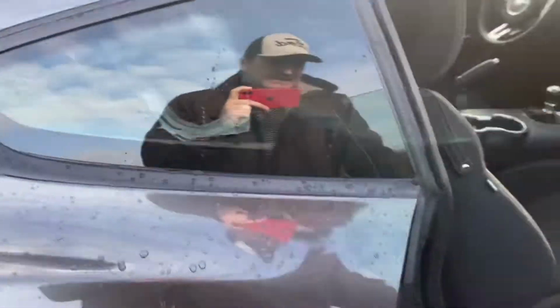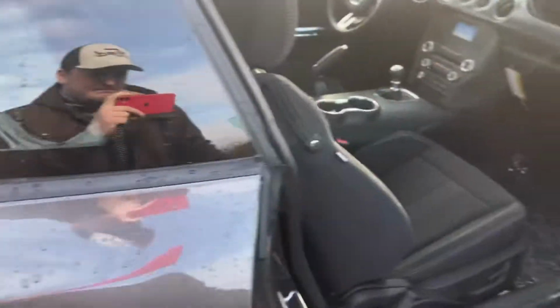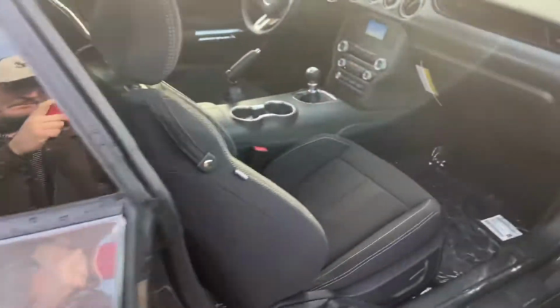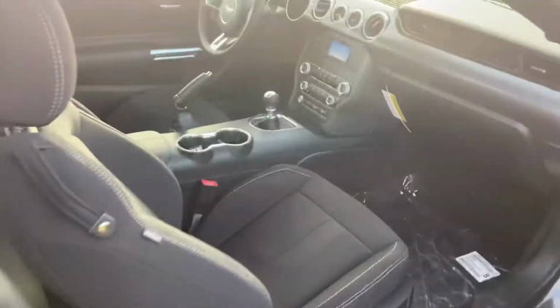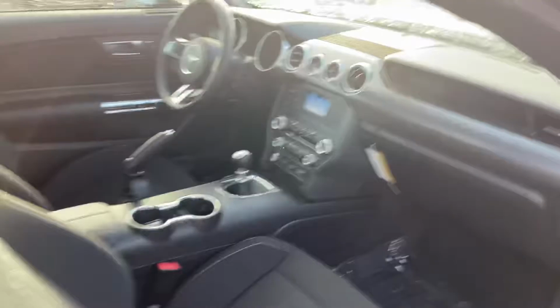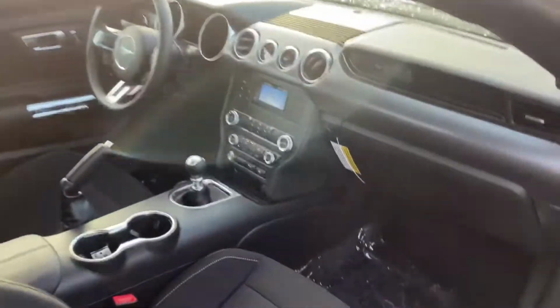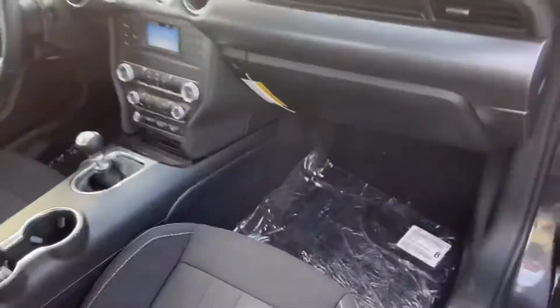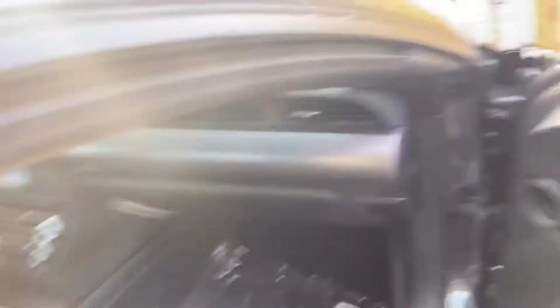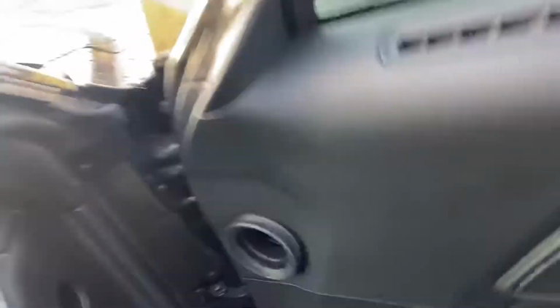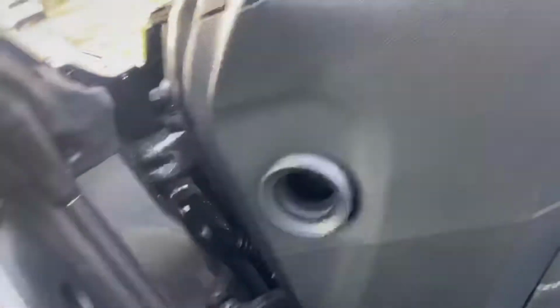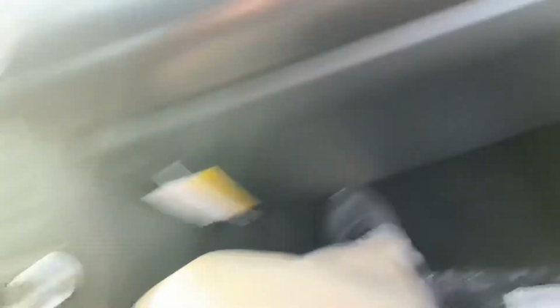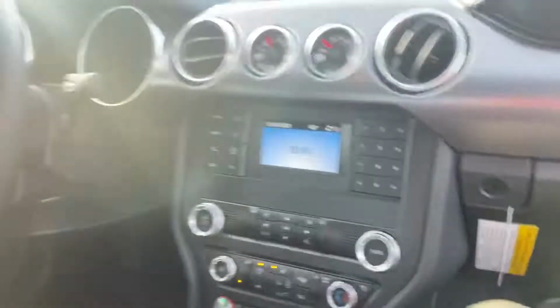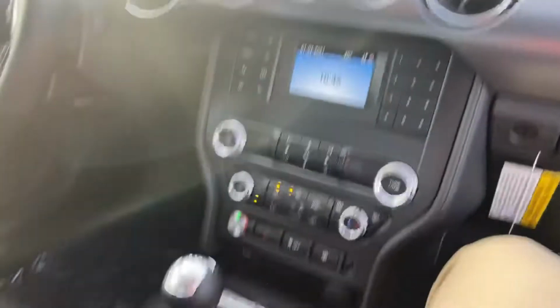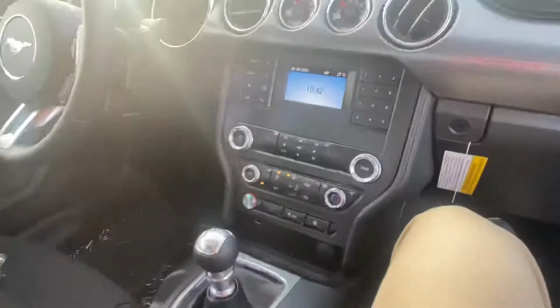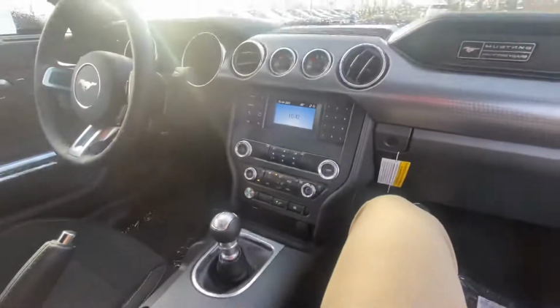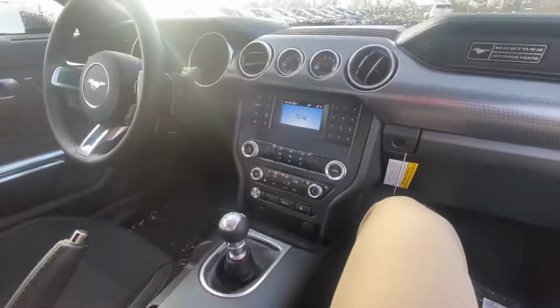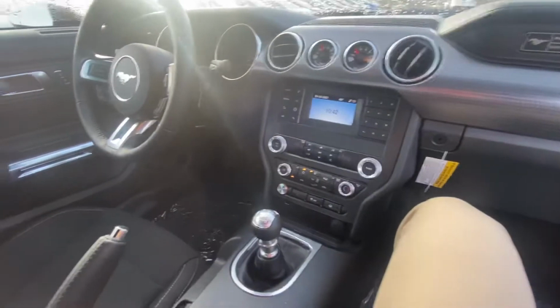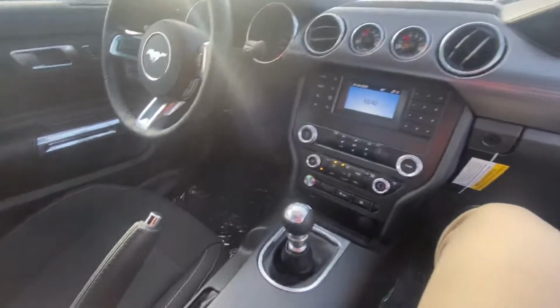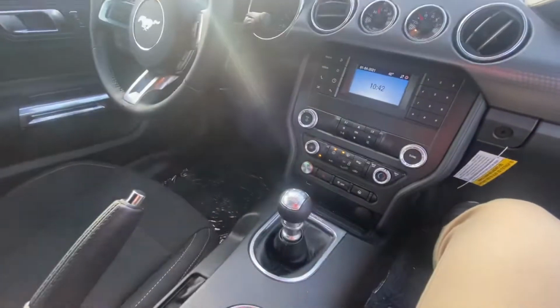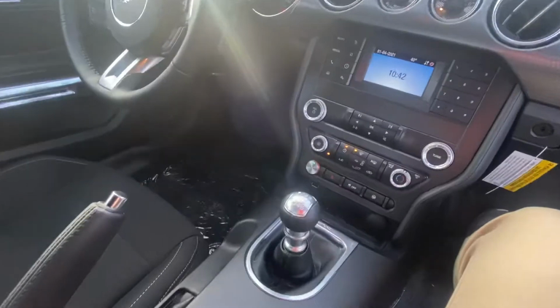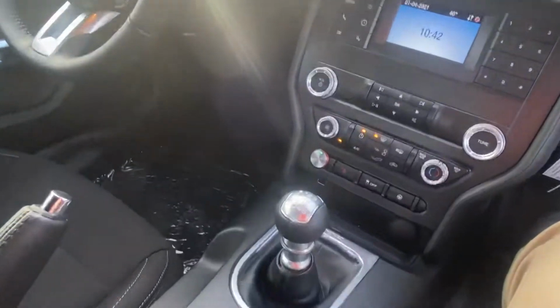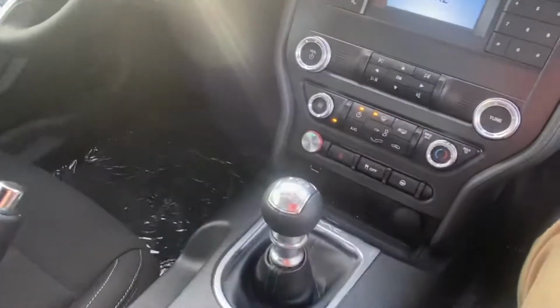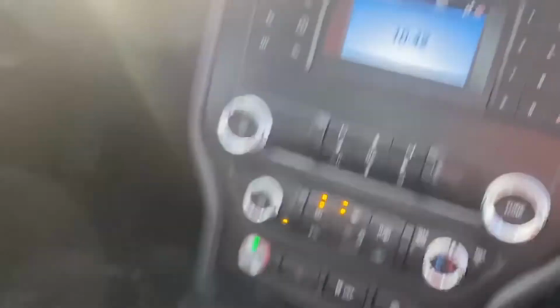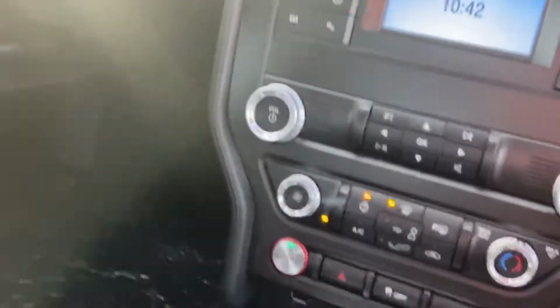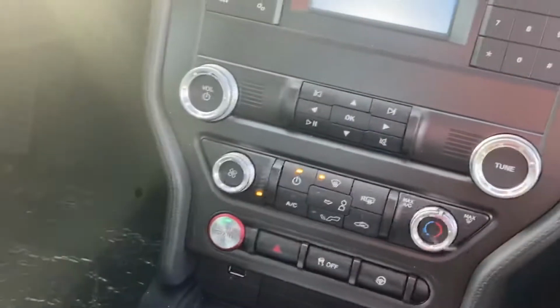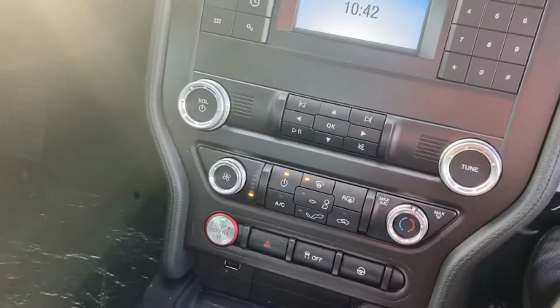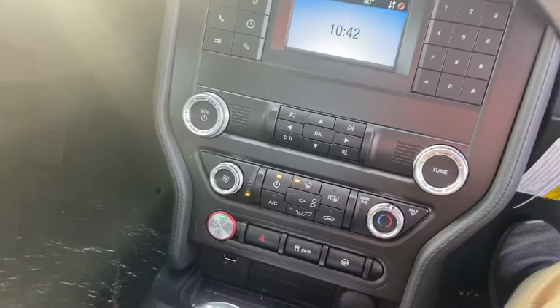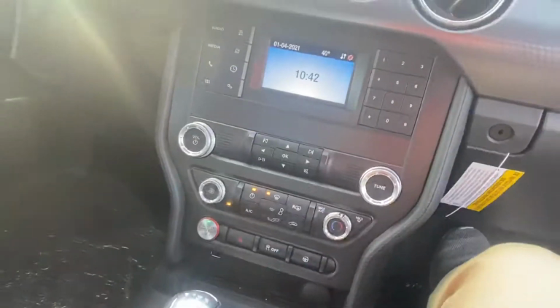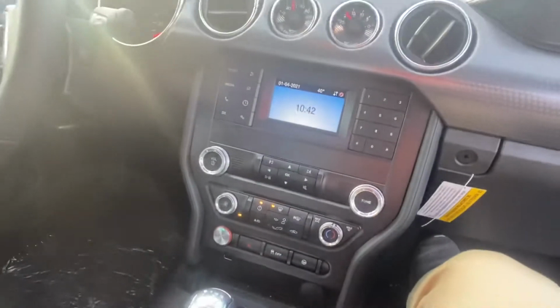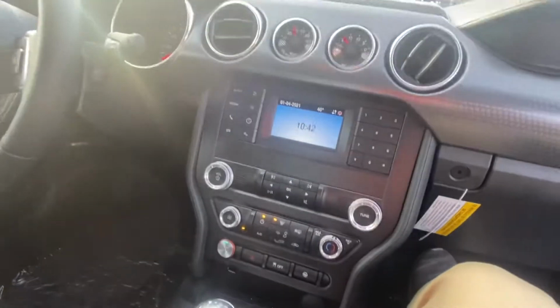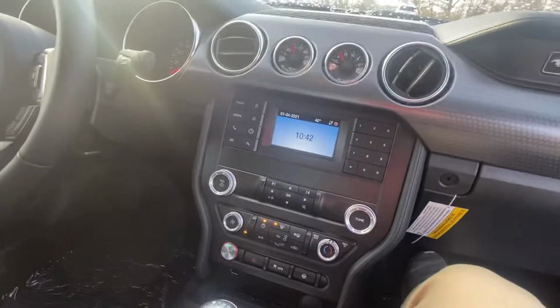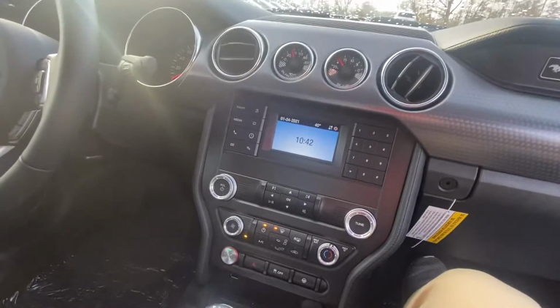It's pretty basic on the inside here, but when I'm looking at Mustangs, I care more about performance than the features. Manual, push button start, still does have the backup camera.